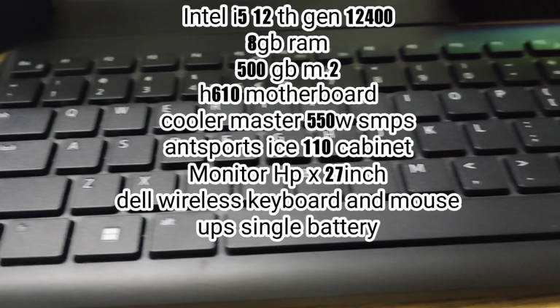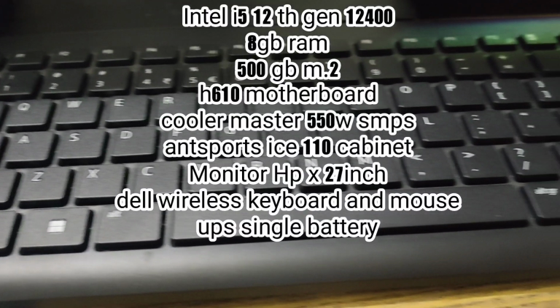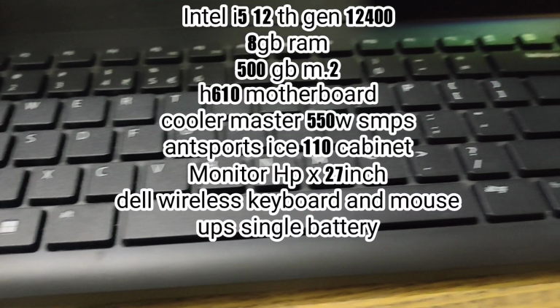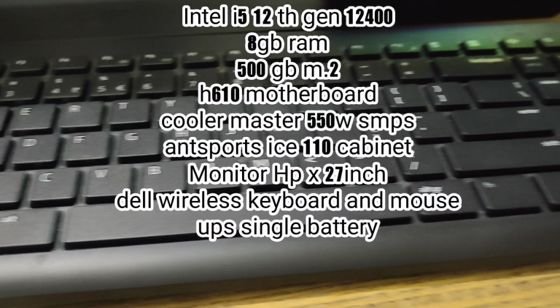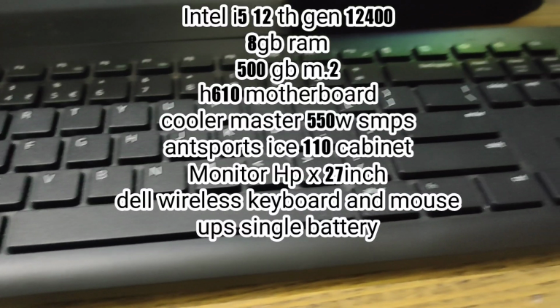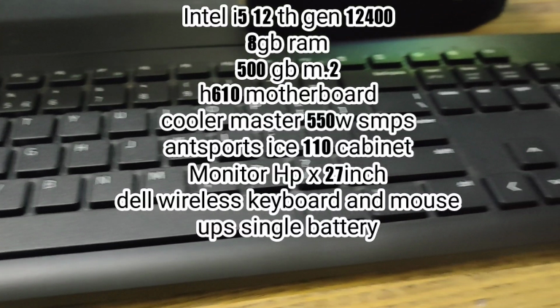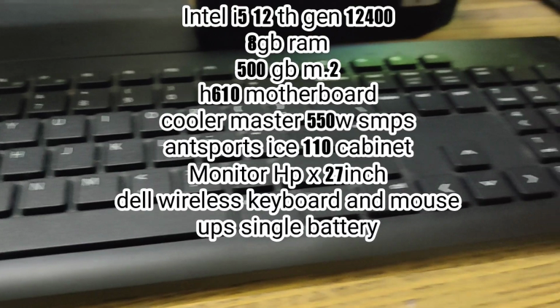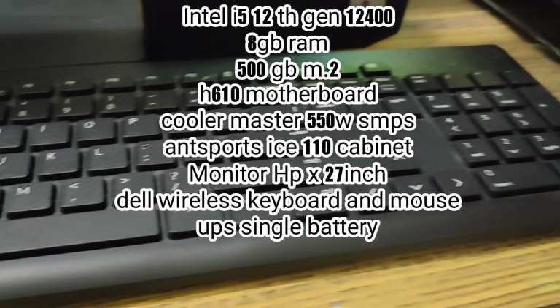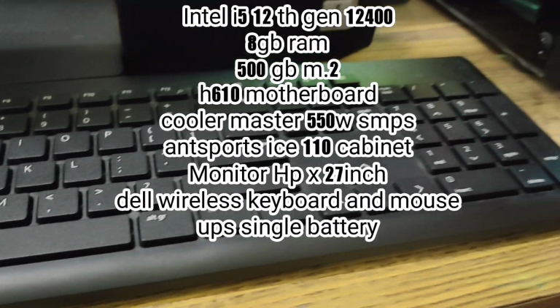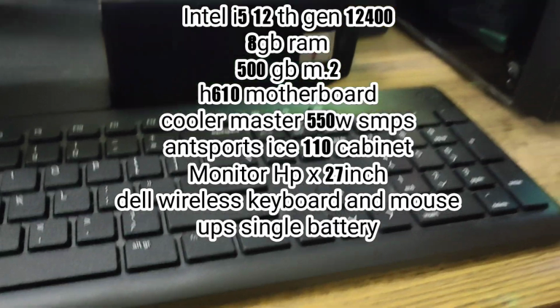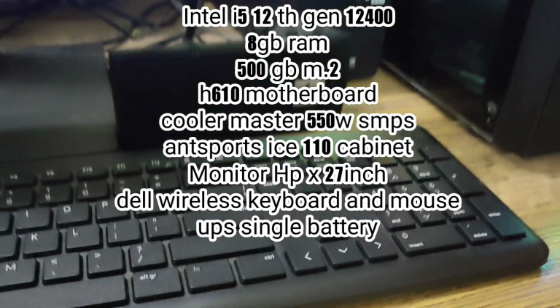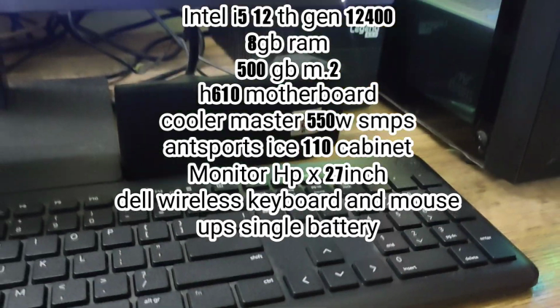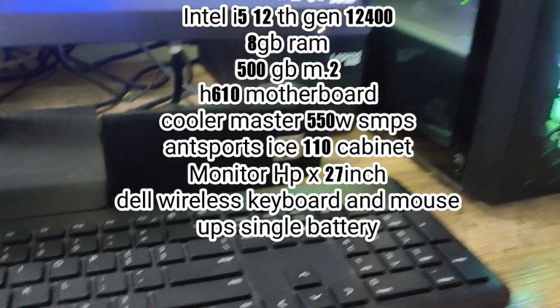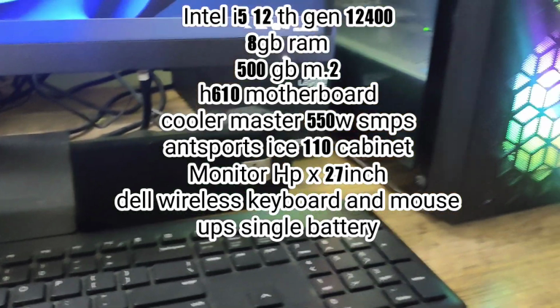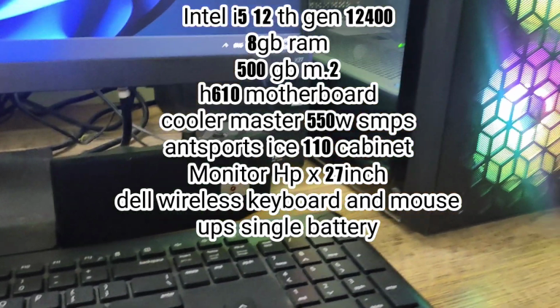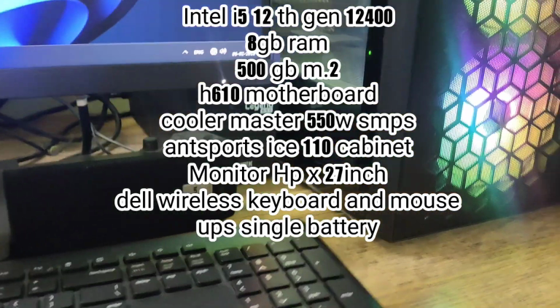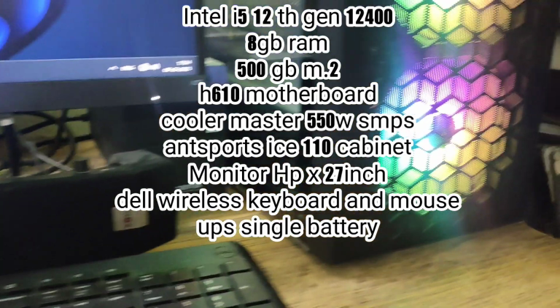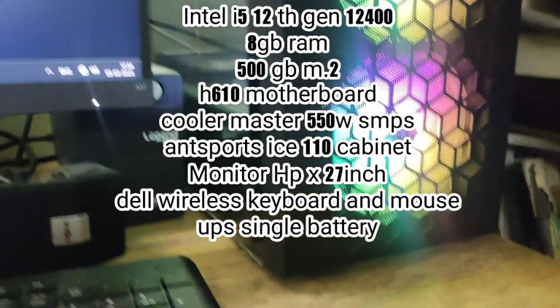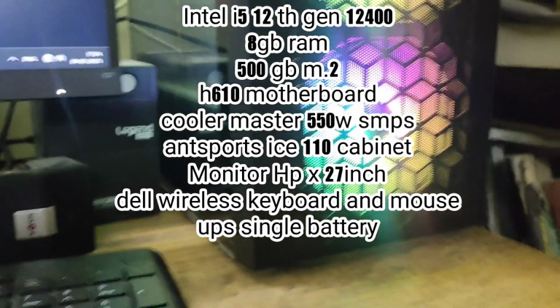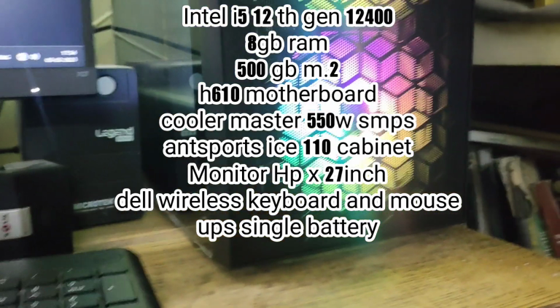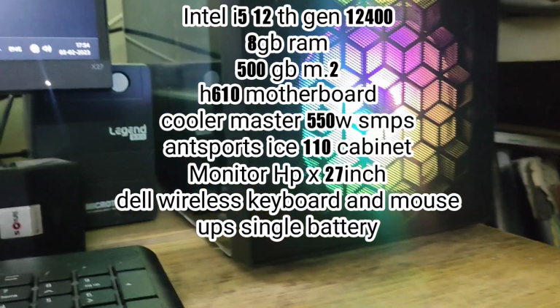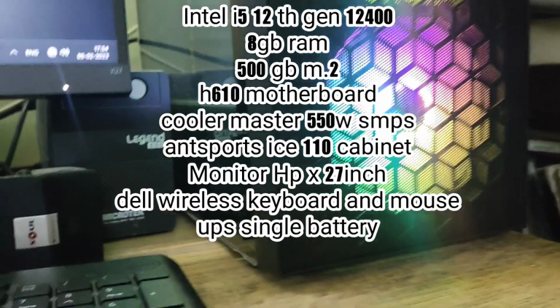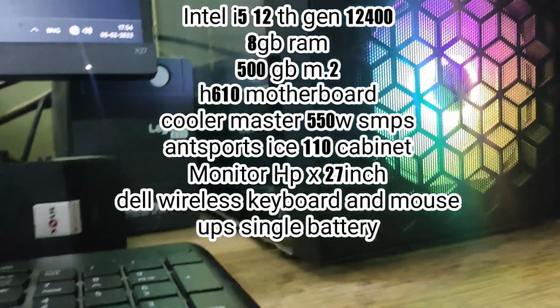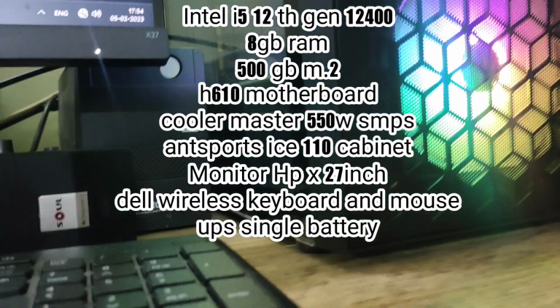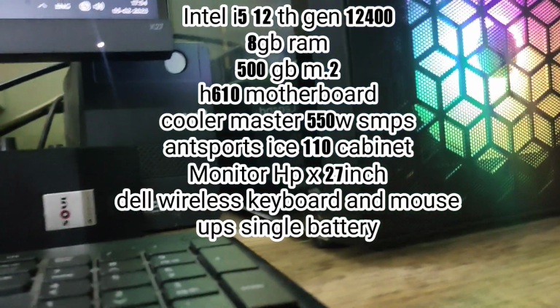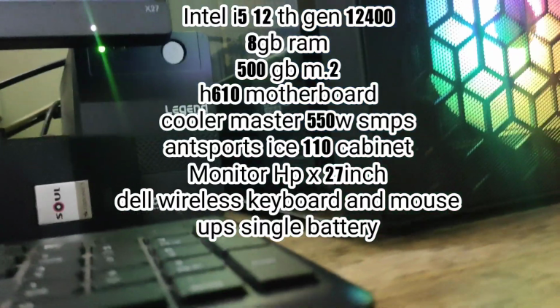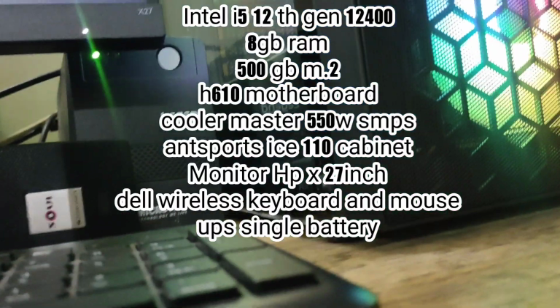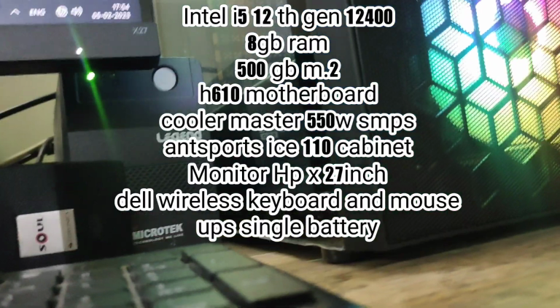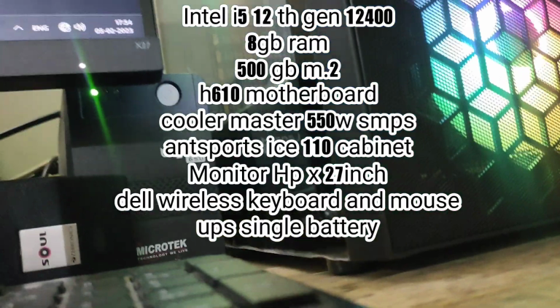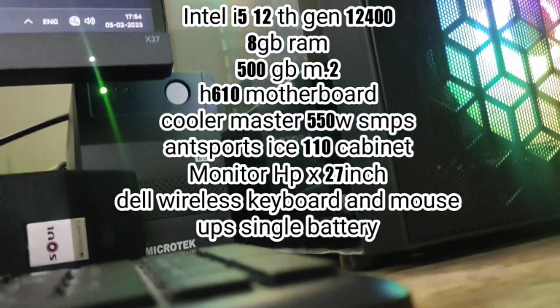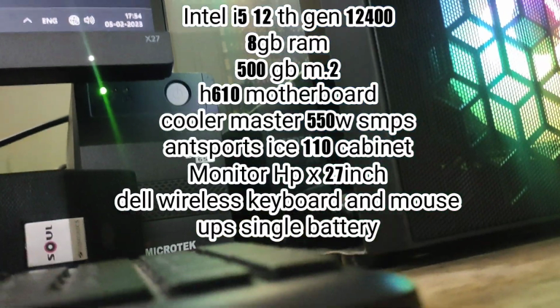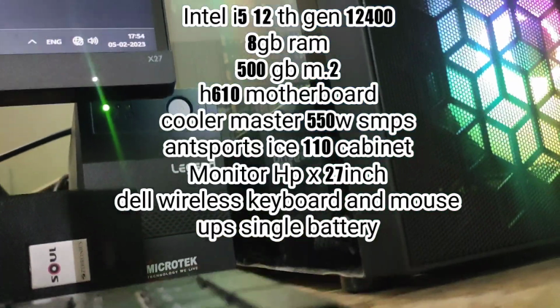The specs include an Intel i5-12400 processor, 8GB RAM, 500GB M.2 SSD, and an Asus 610 motherboard.